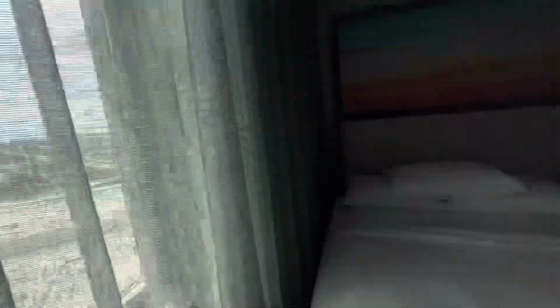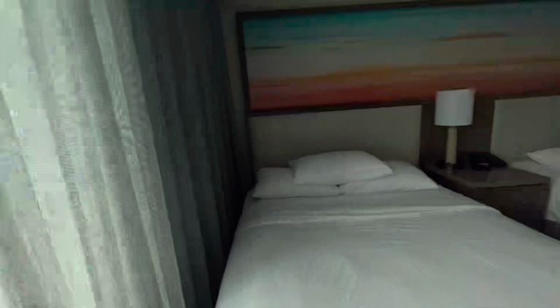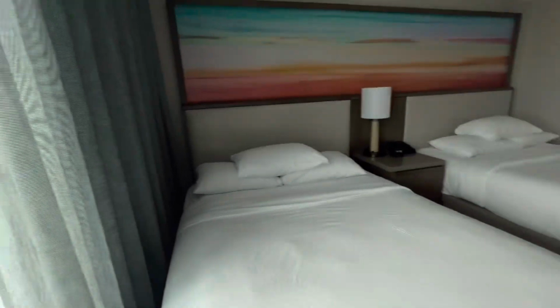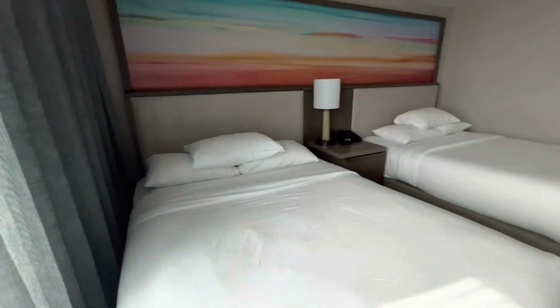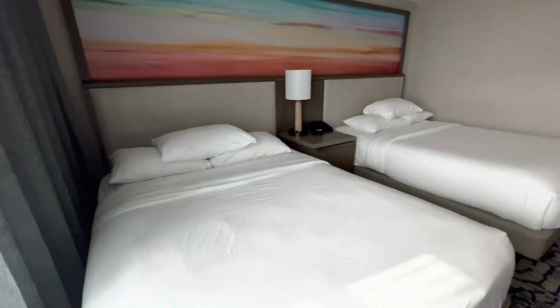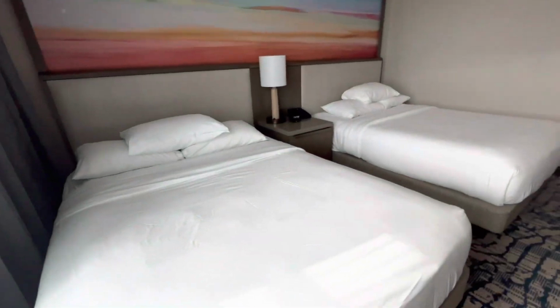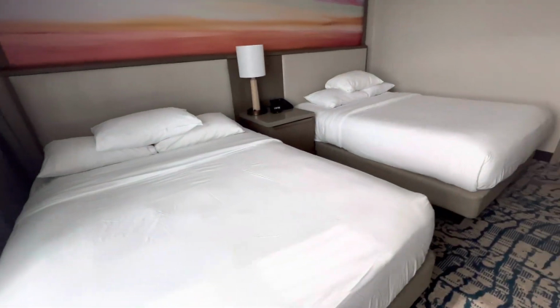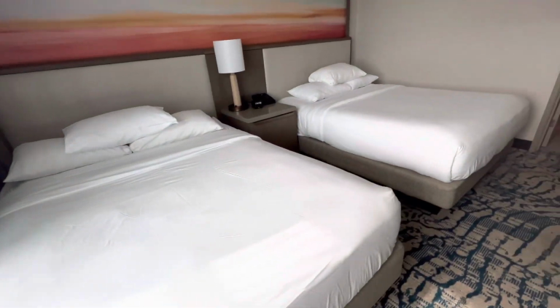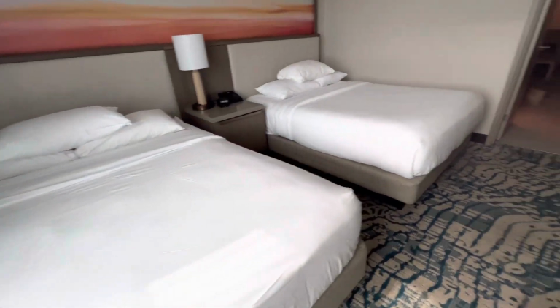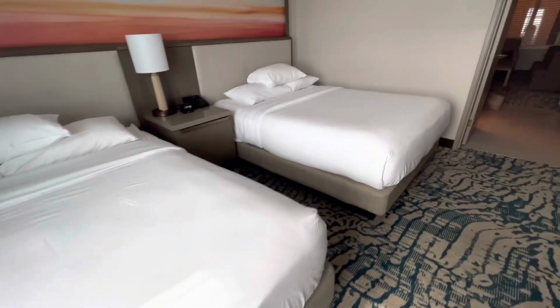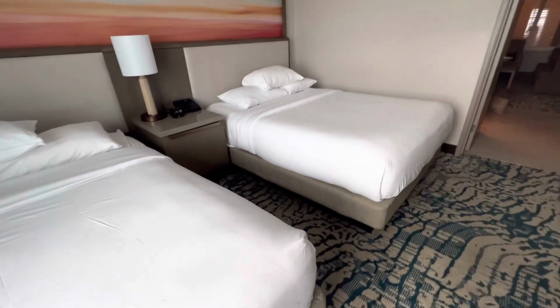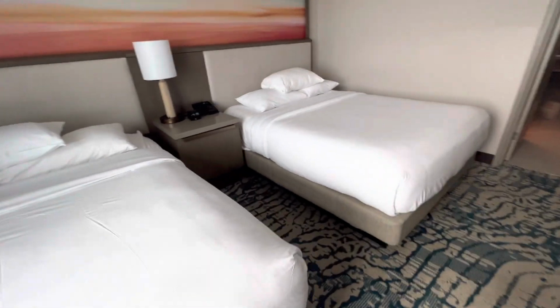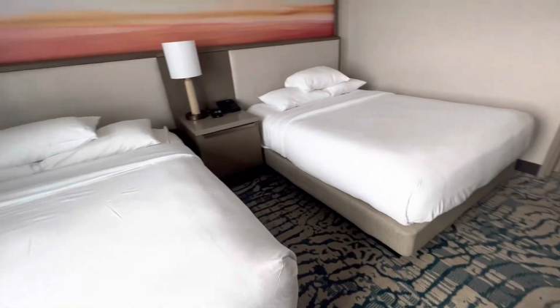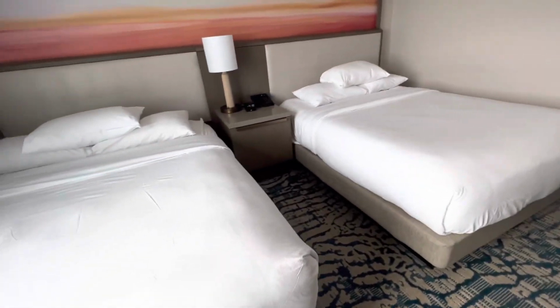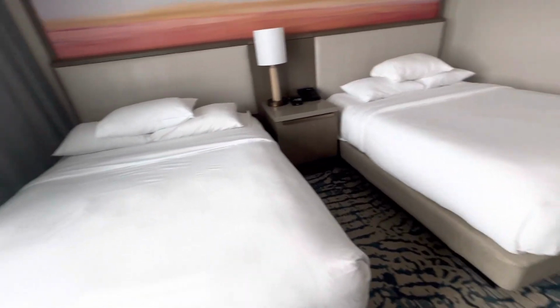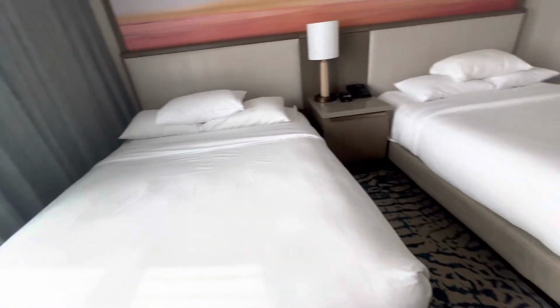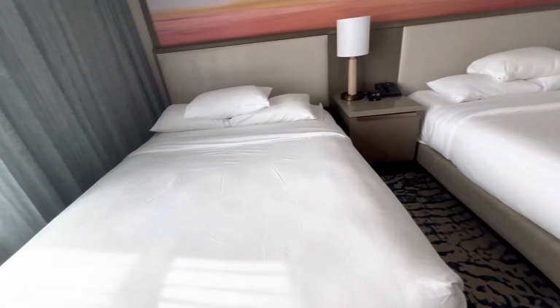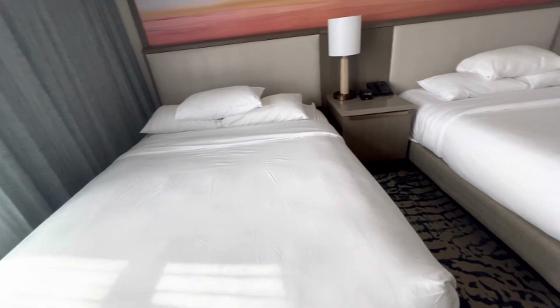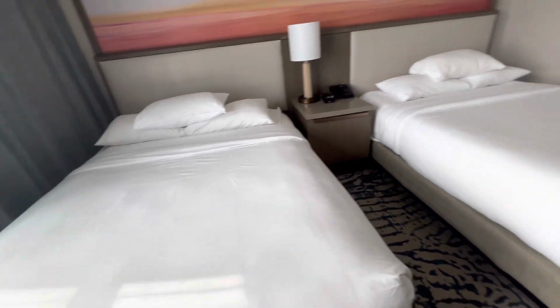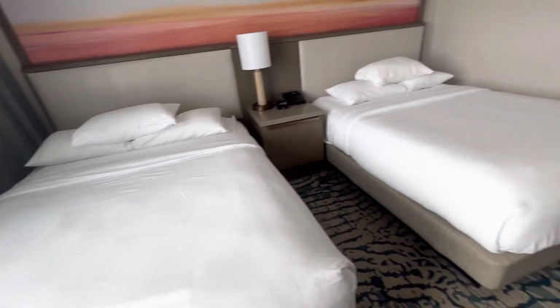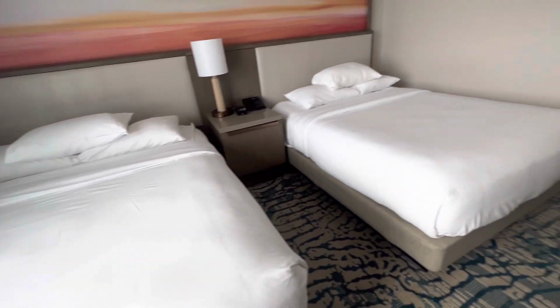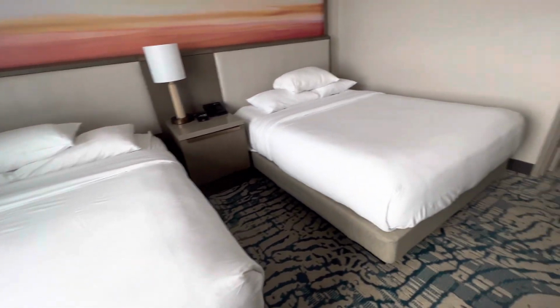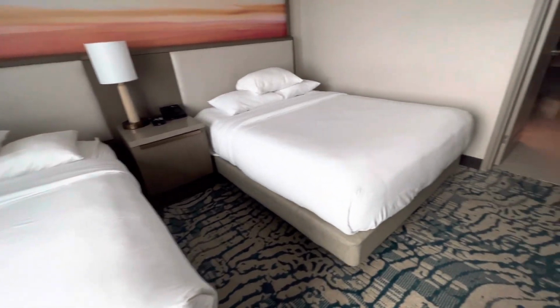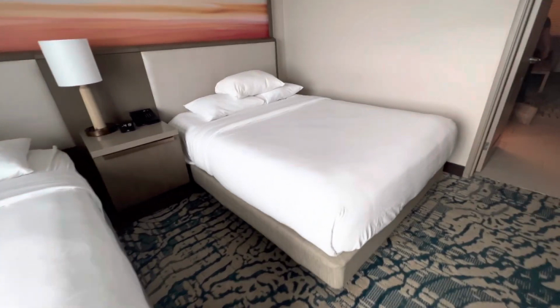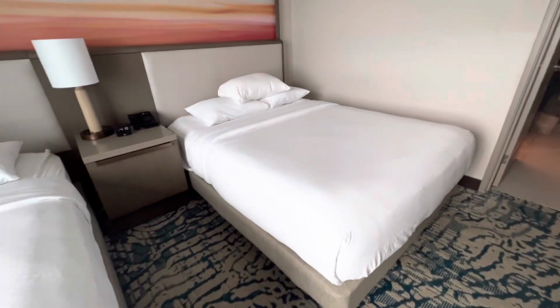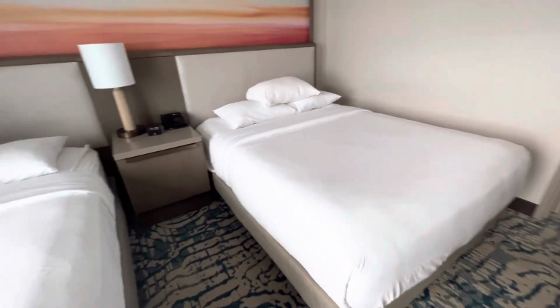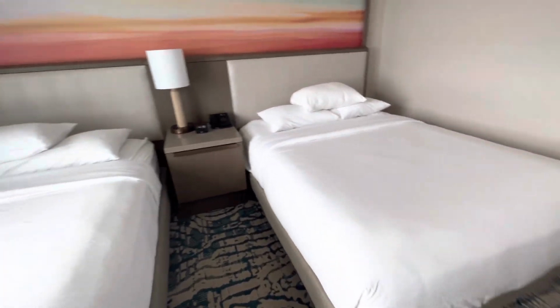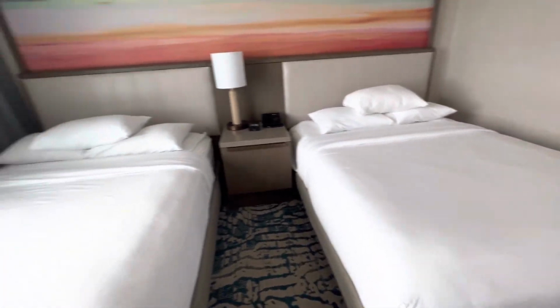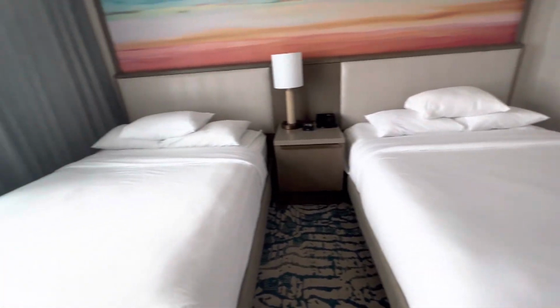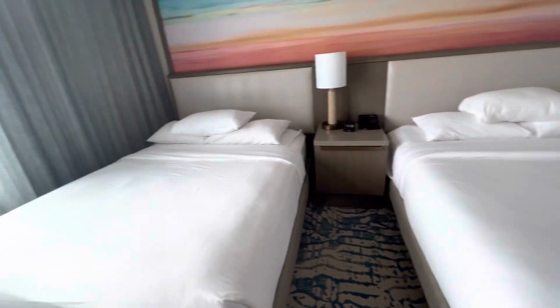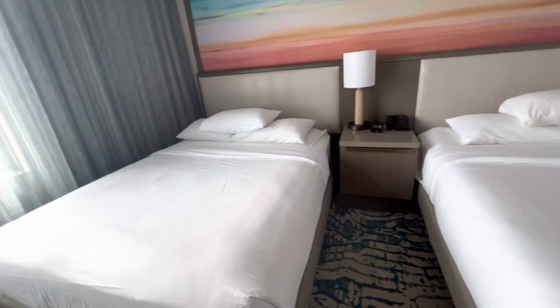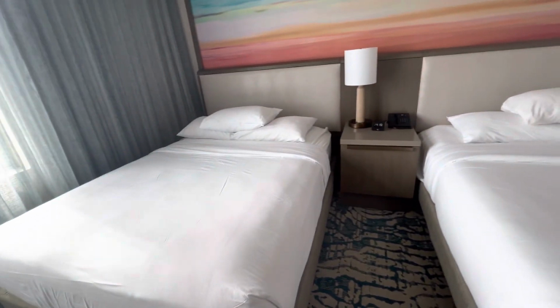But beautiful view if you have the Bayside. But there it is — two double bed suite at the Embassy Suites in downtown Tampa Convention Center. Hope you enjoyed. Please like and subscribe.